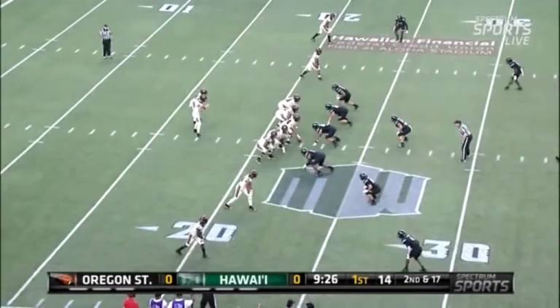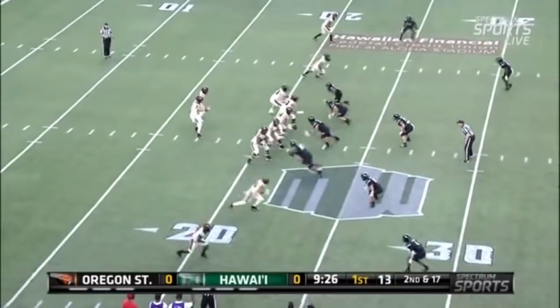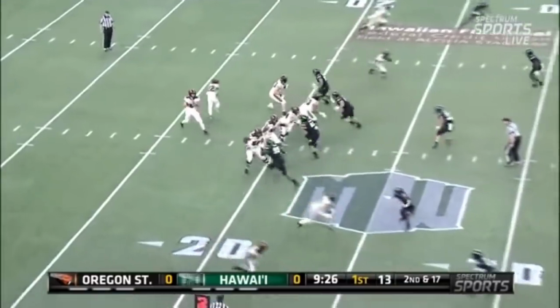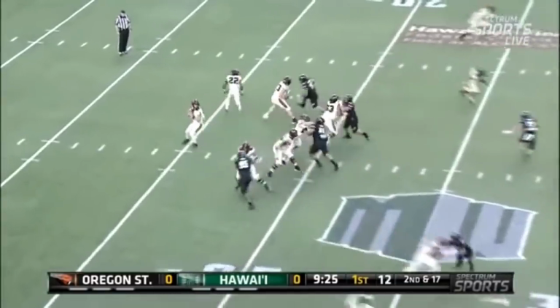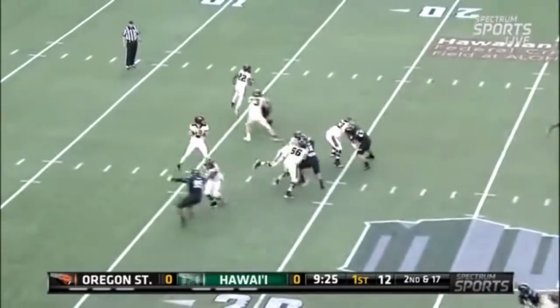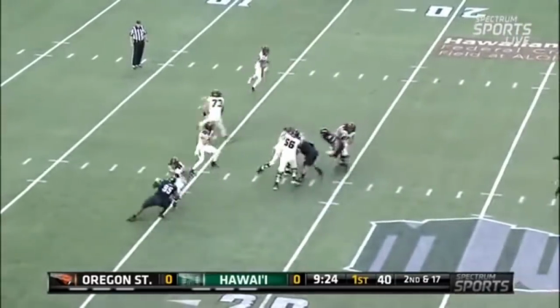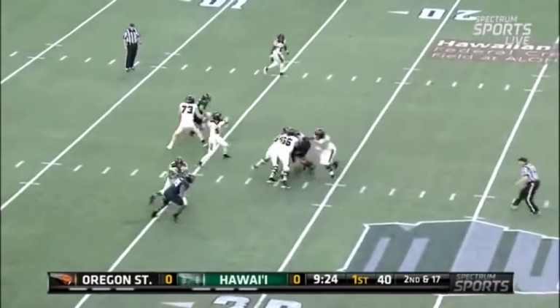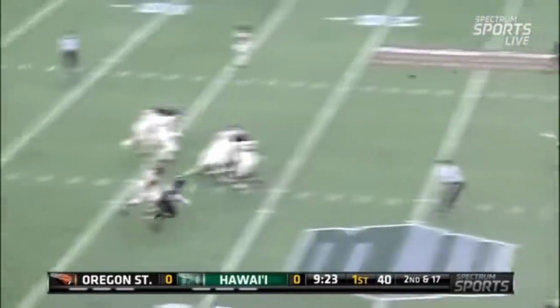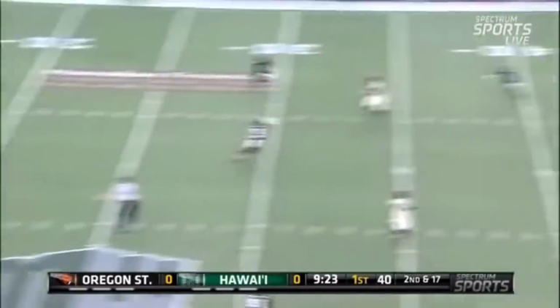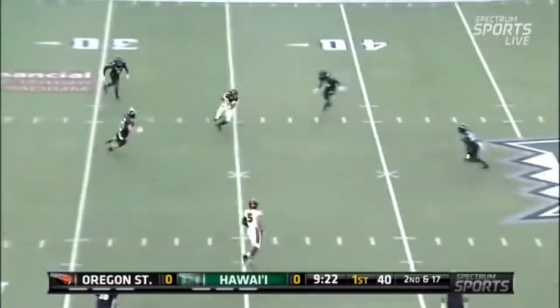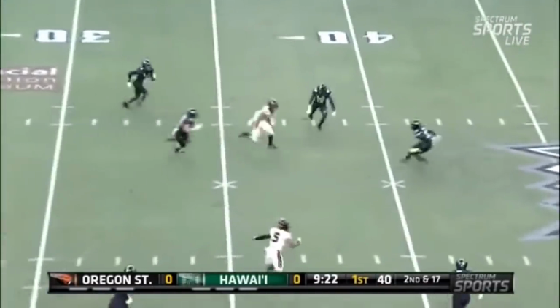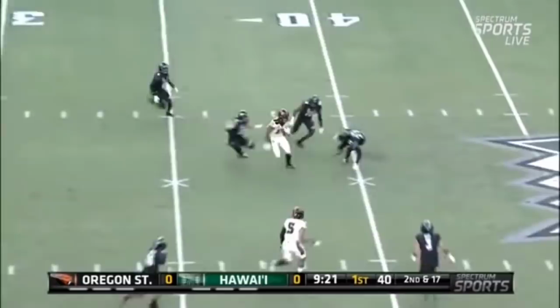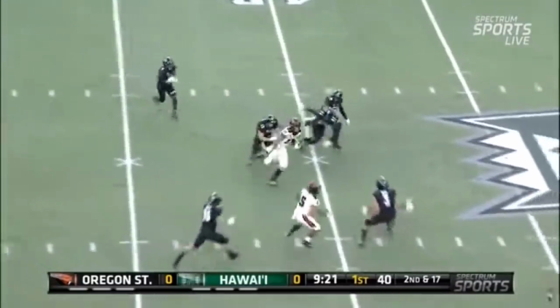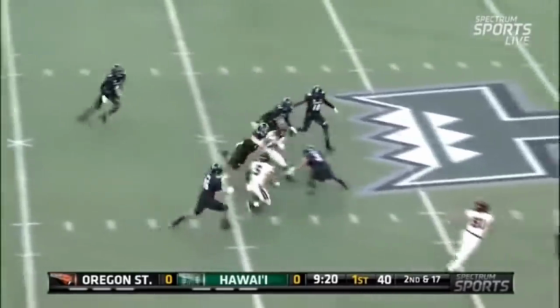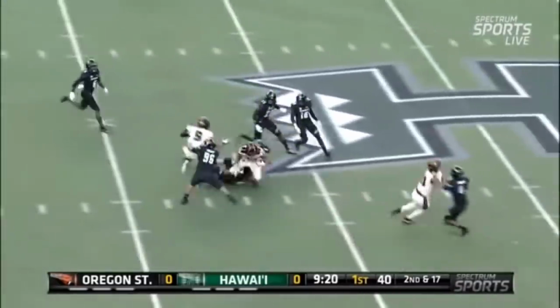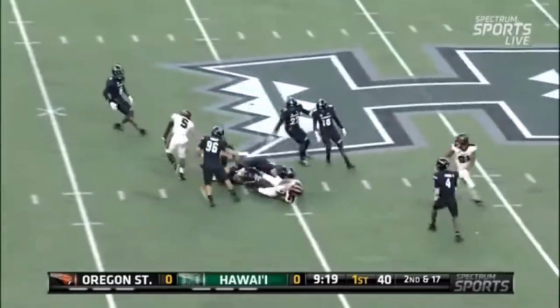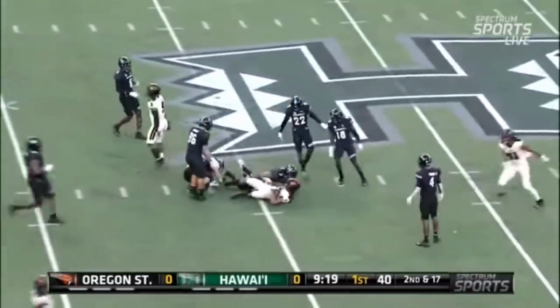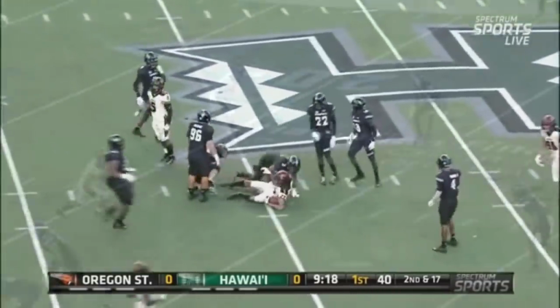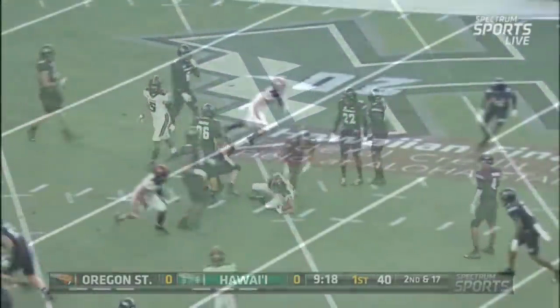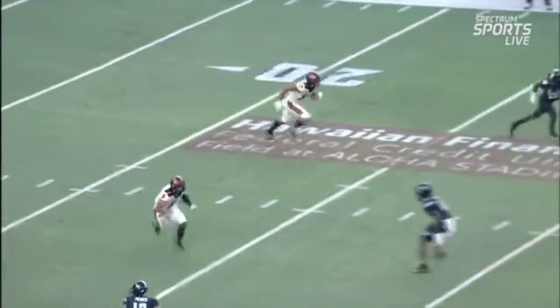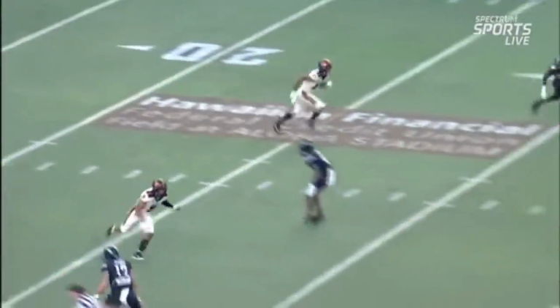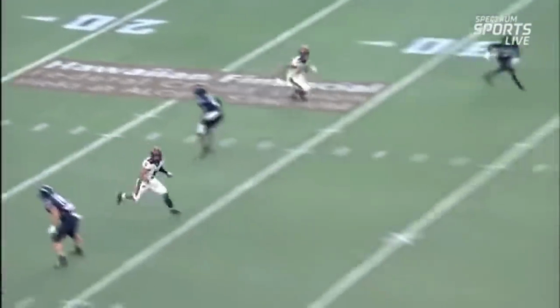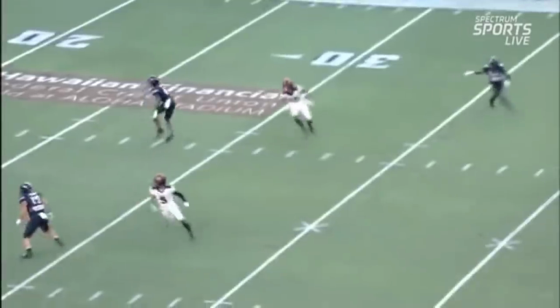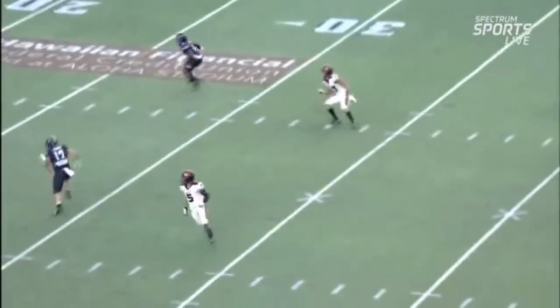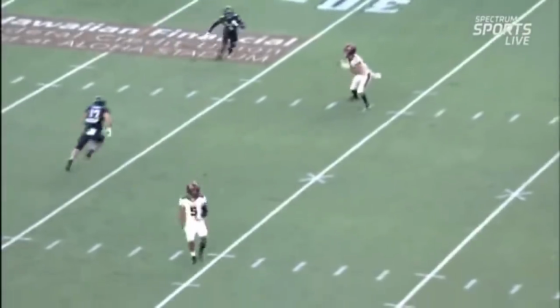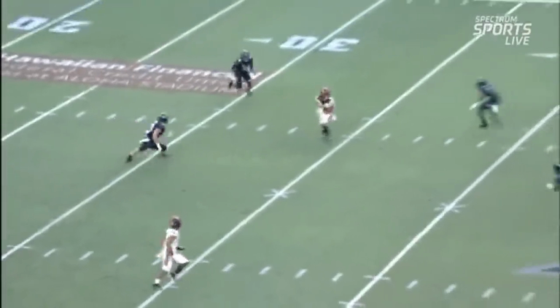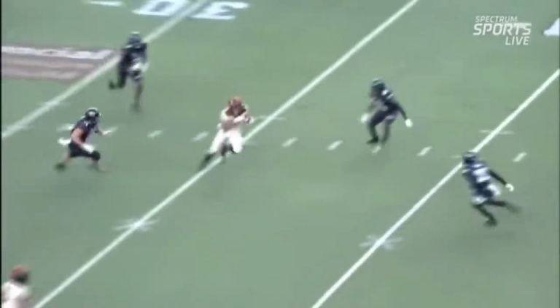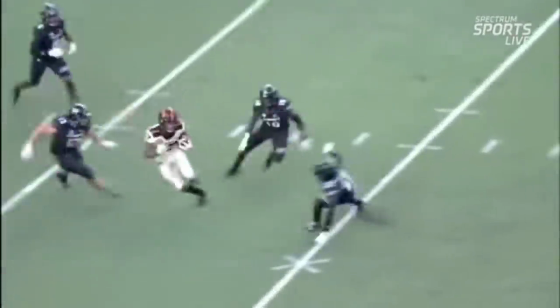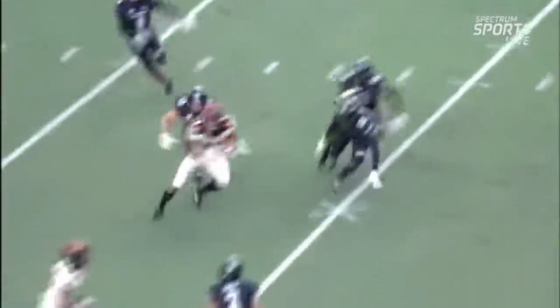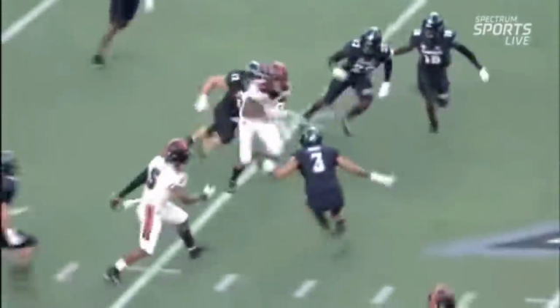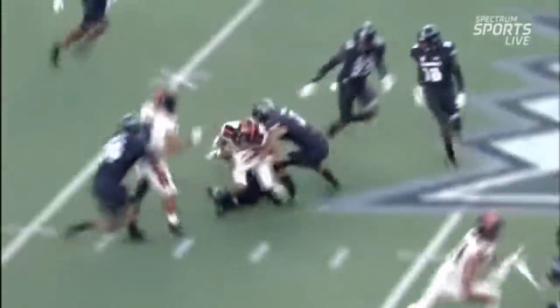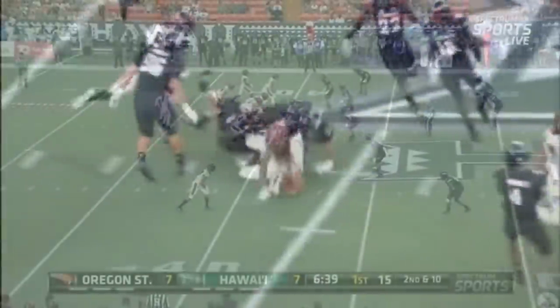Quarterback Jake Luton, 6'7", looking to throw here. Looks right, looks left, got the cross. Completed pass at the 35. 170 yards, two touchdowns. He's 6'4", 210 pounds. Finally tackled.